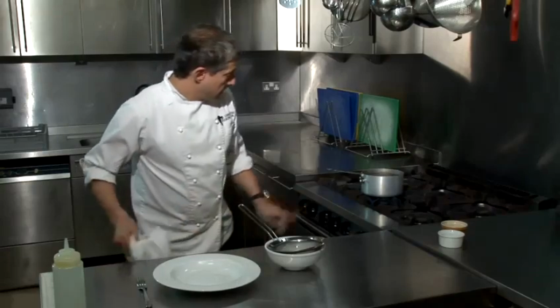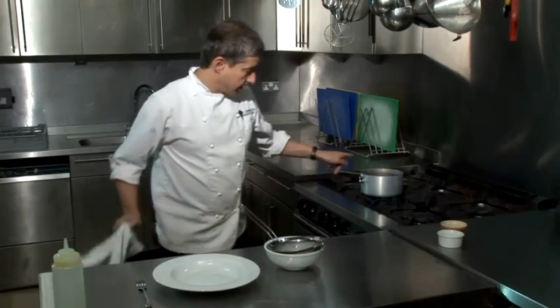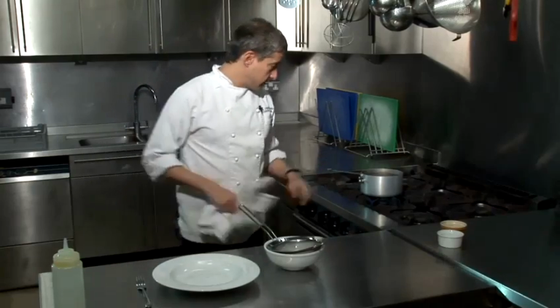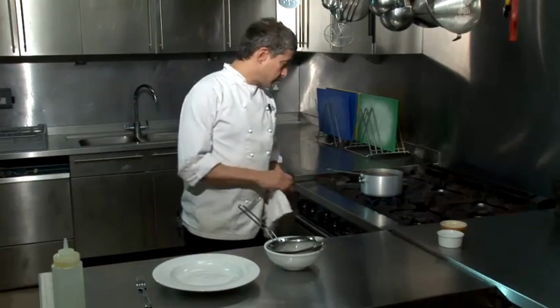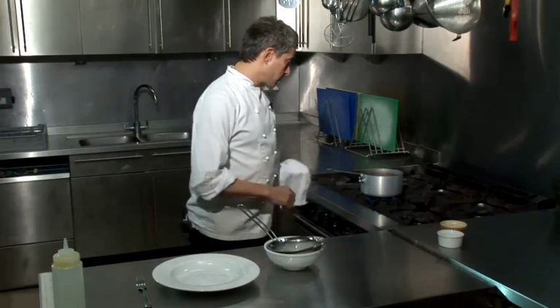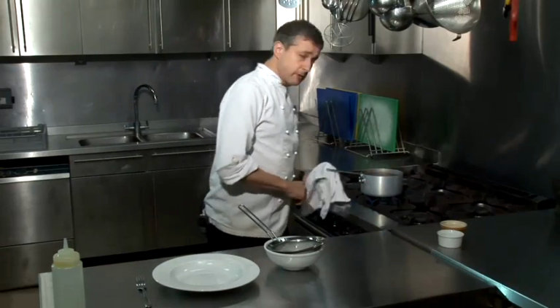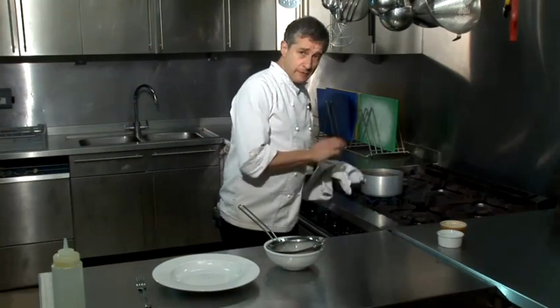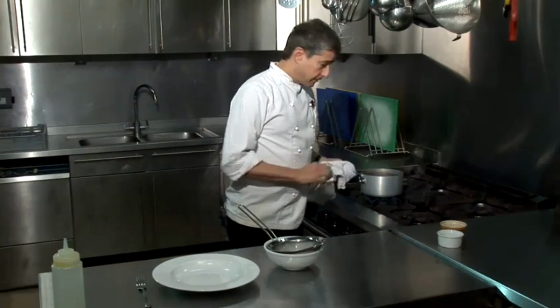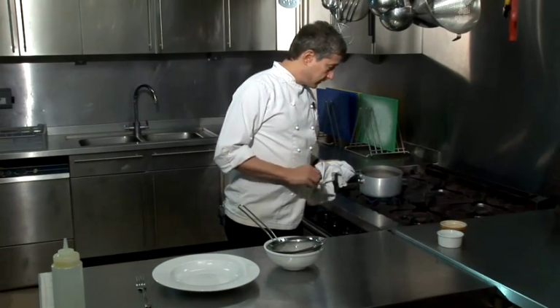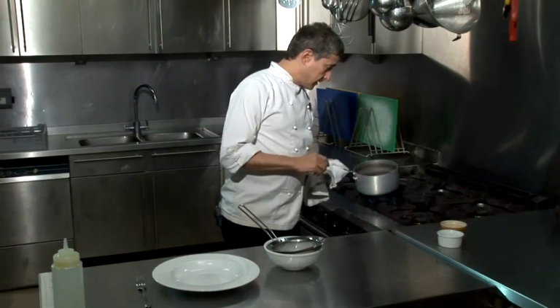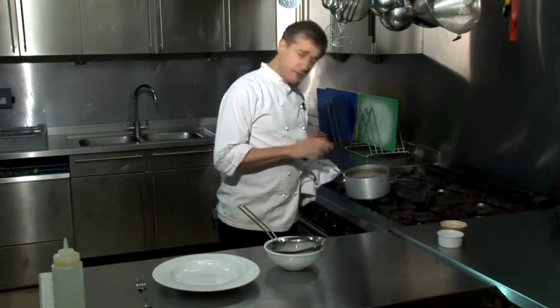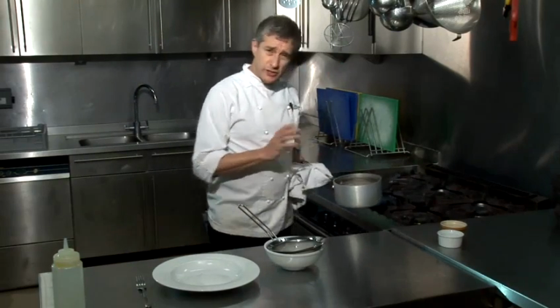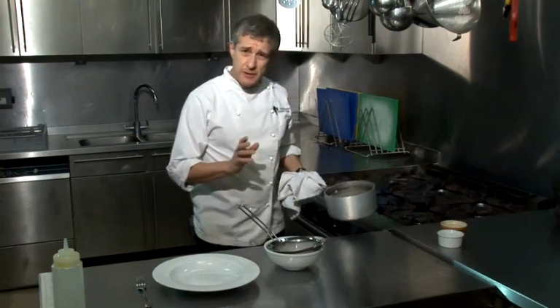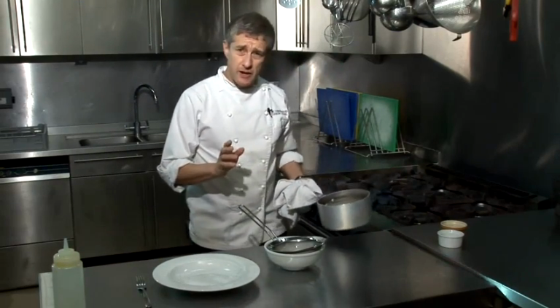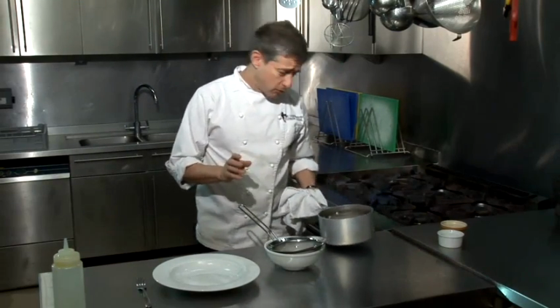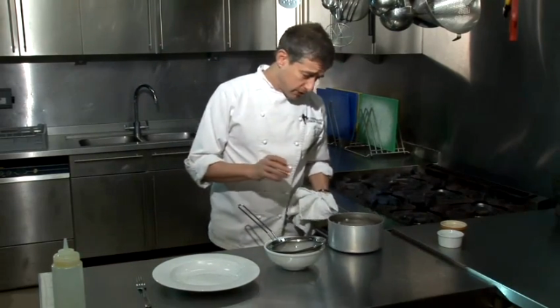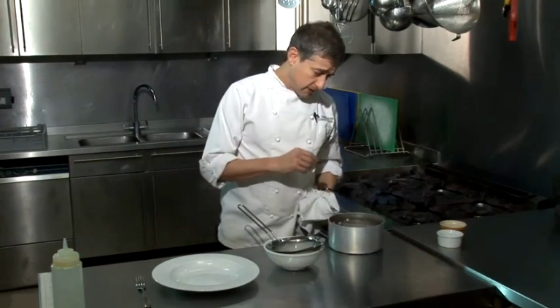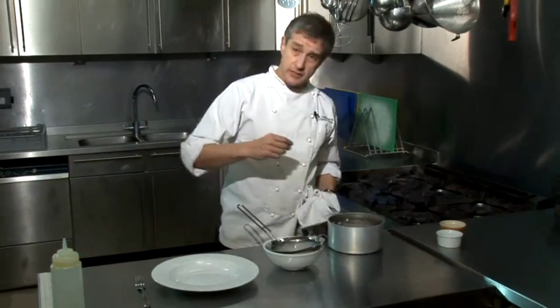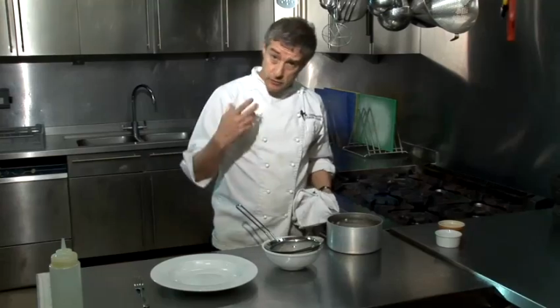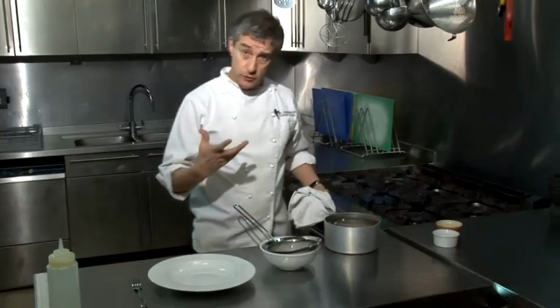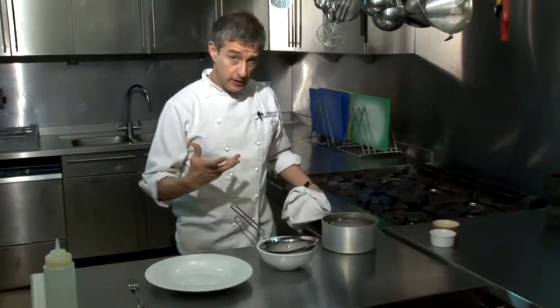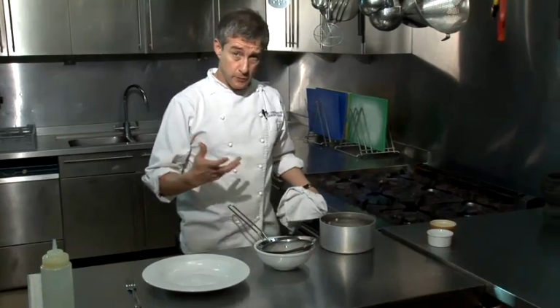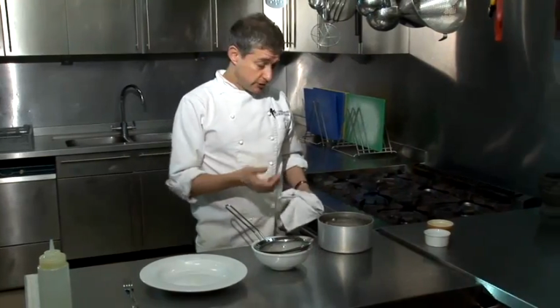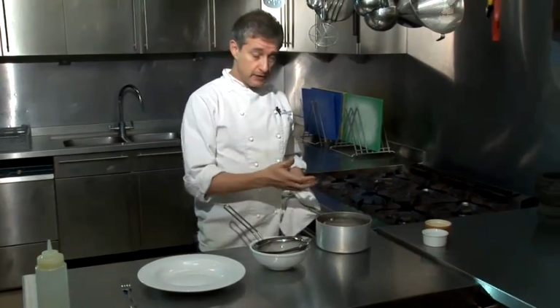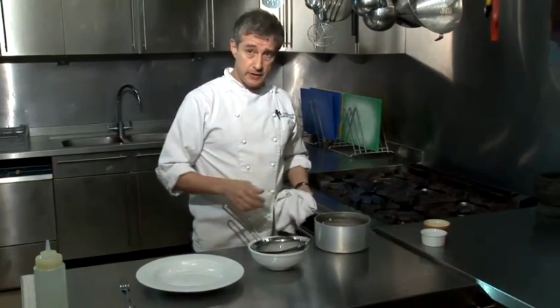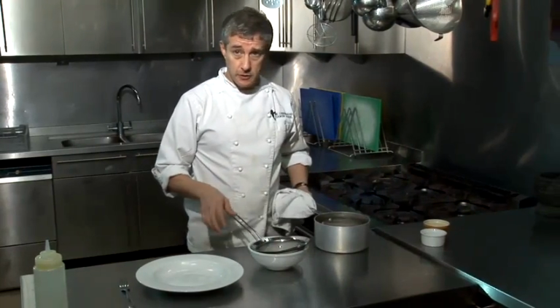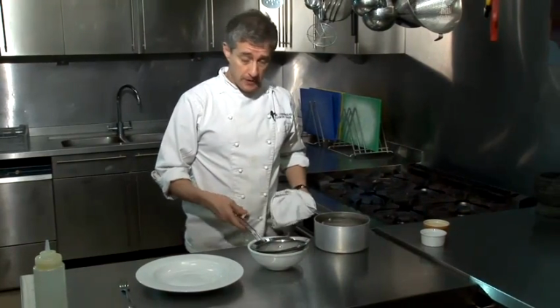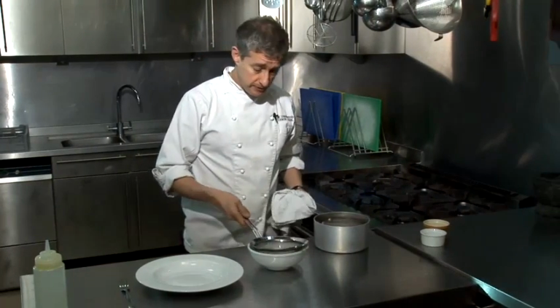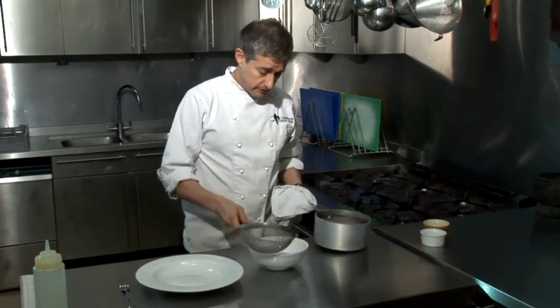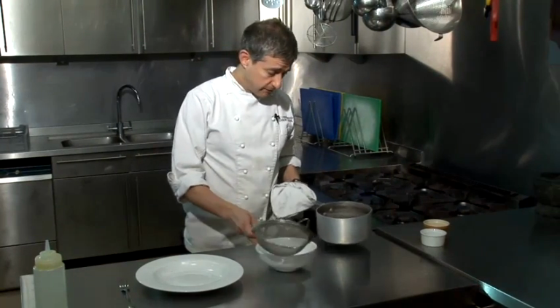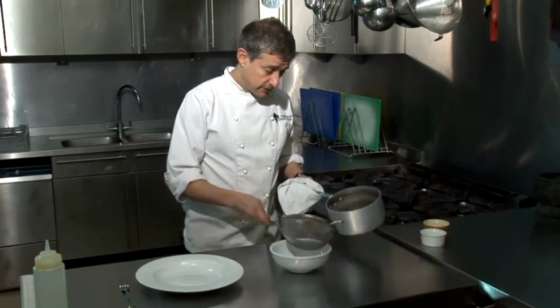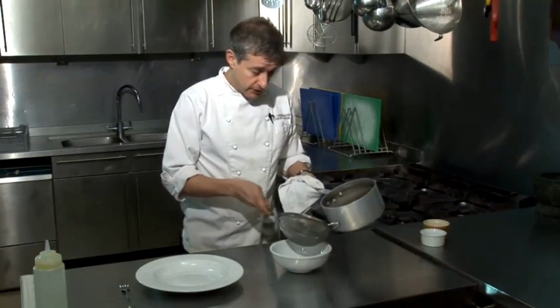Right, now those lentils have been bubbling away for about 15 minutes. You've just got to keep an eye on the water because they do absorb quite a lot of moisture, and if you need to top them up then feel free to do so.